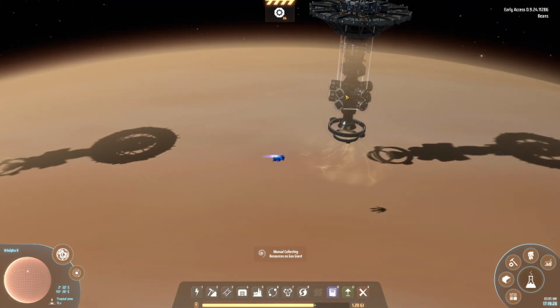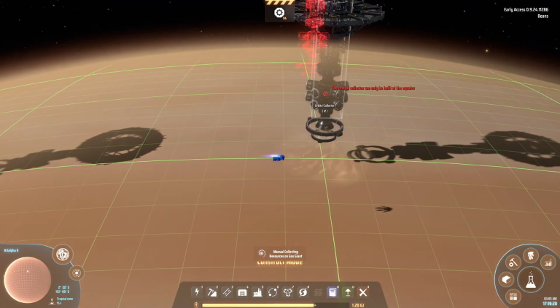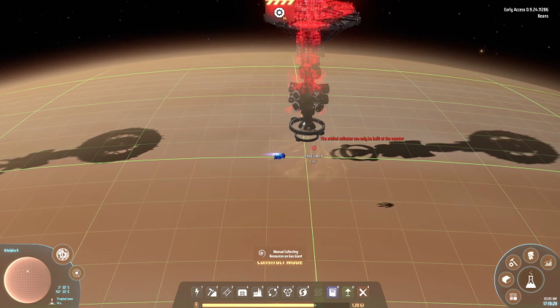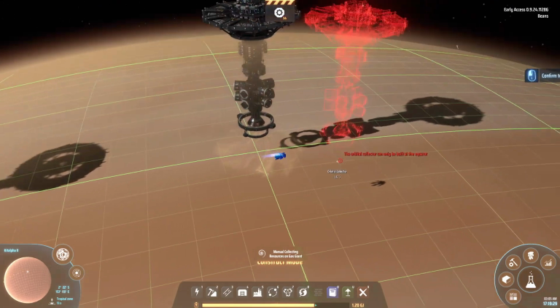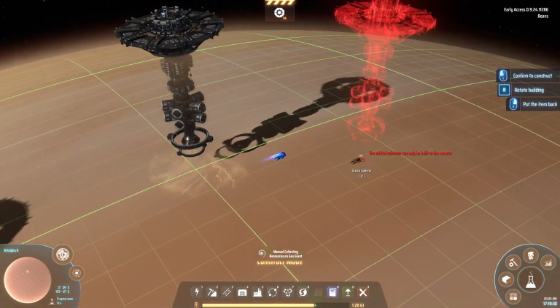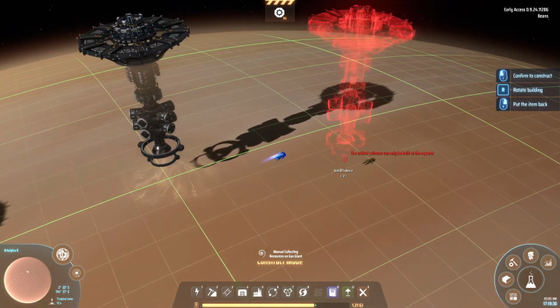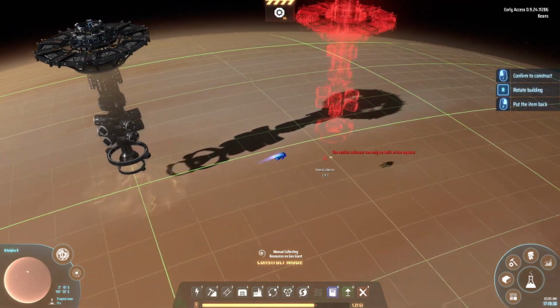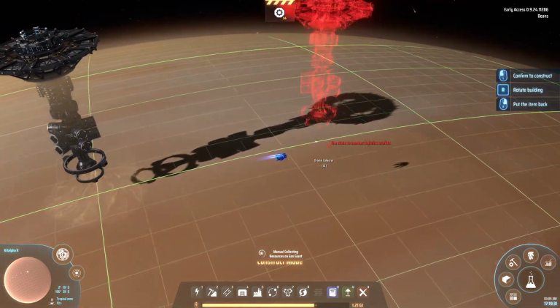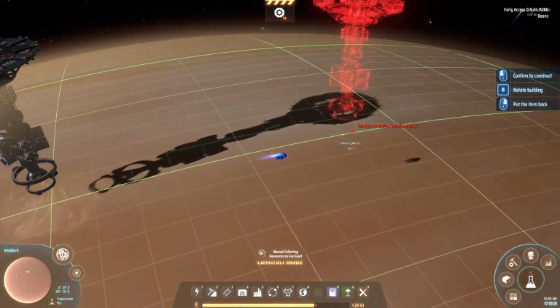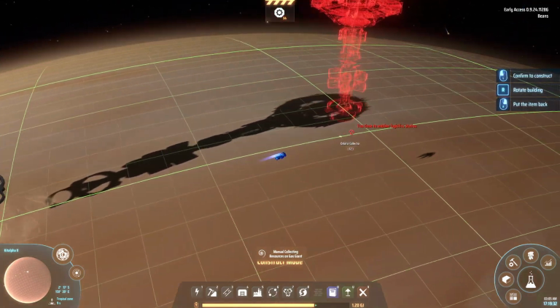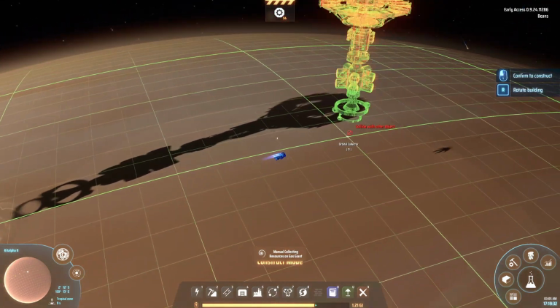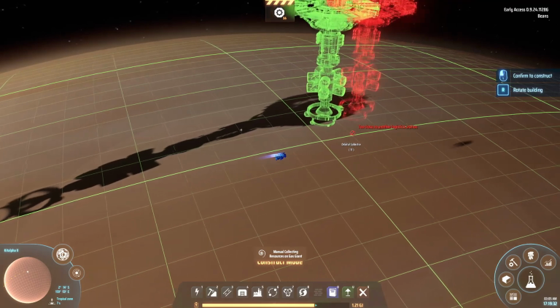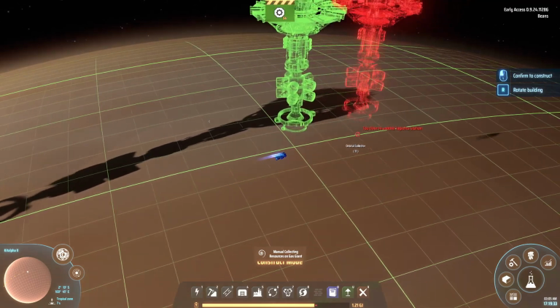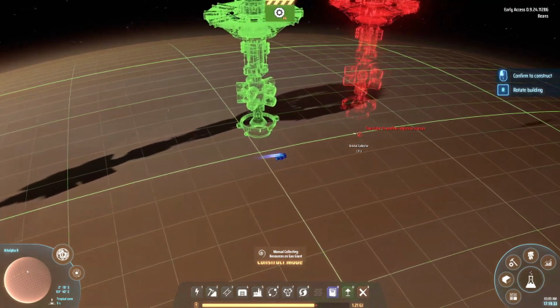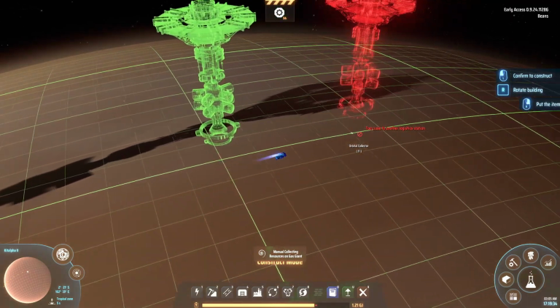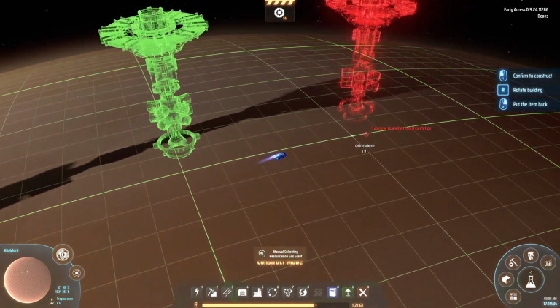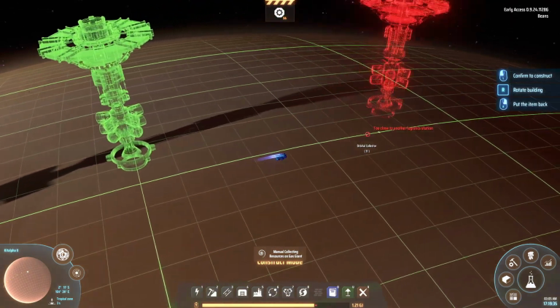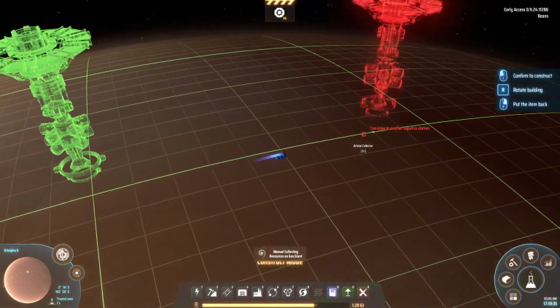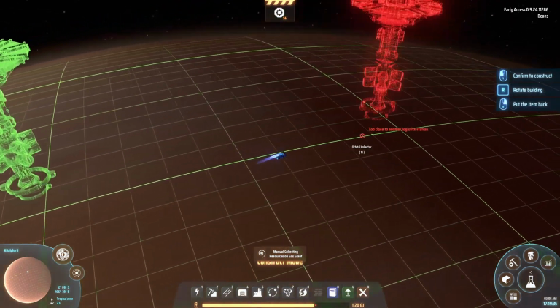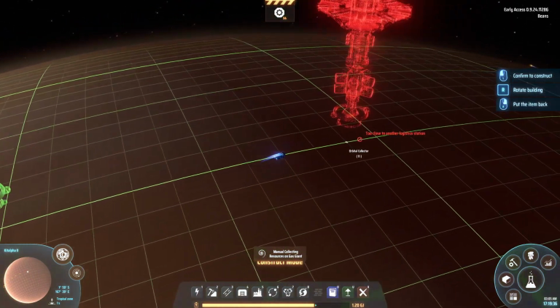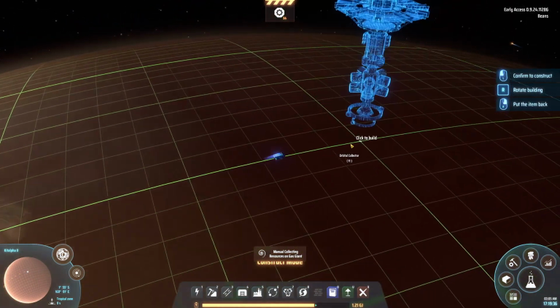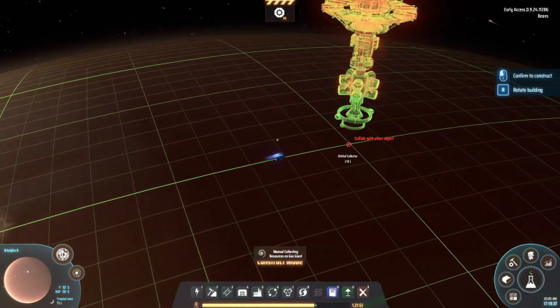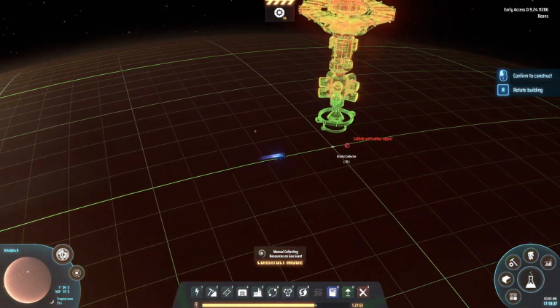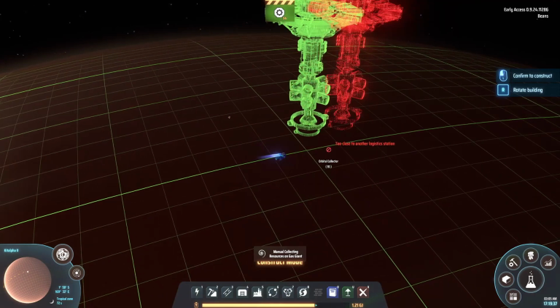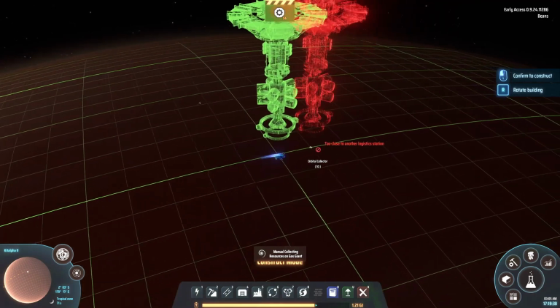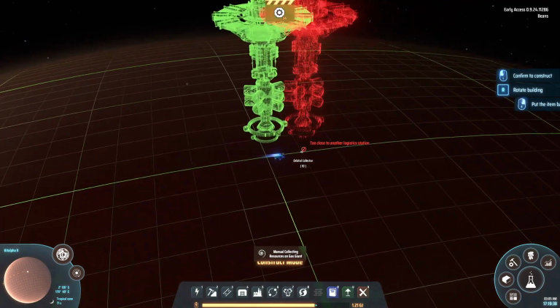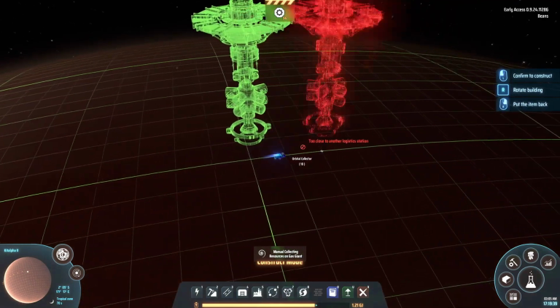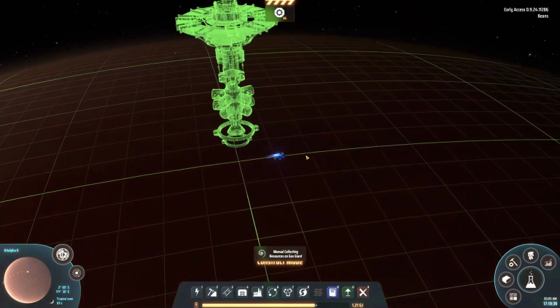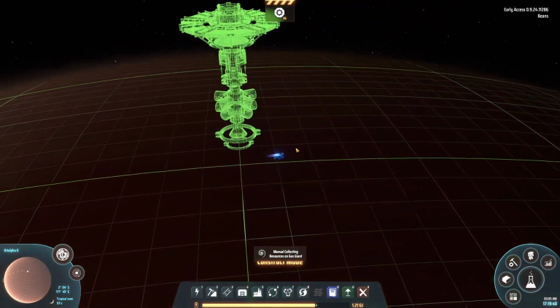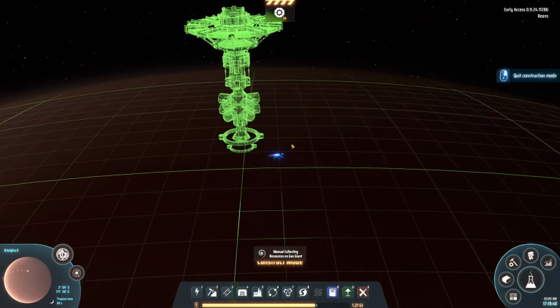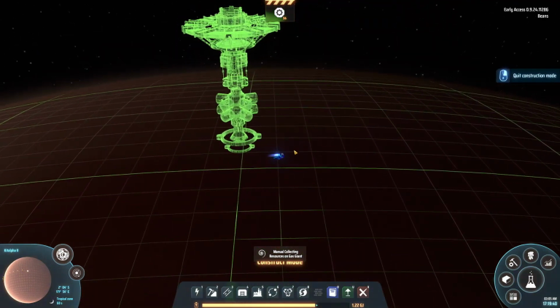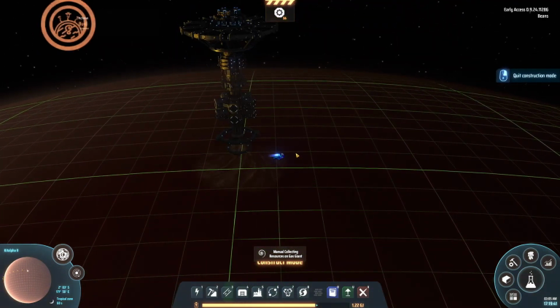Once you start producing lots of strange matter, you're going to need more sources of Hydrogen and Deuterium. Each gas giant can support 40 orbital collectors total, but this achievement only needs you to drop down 10.